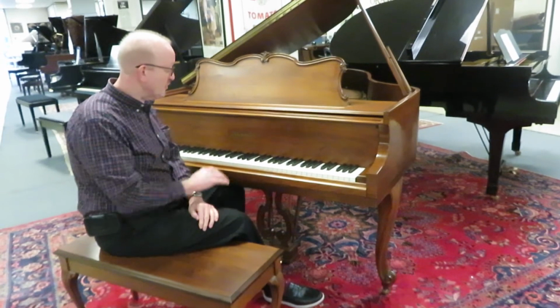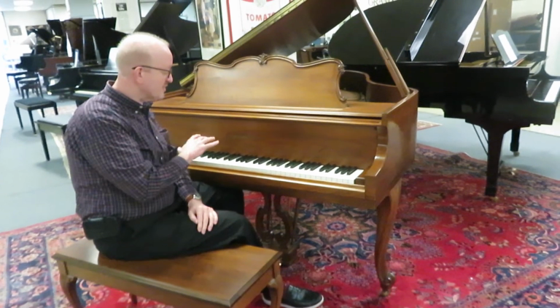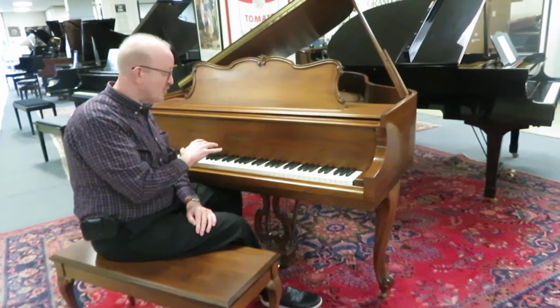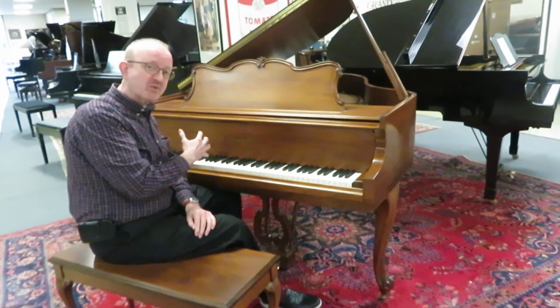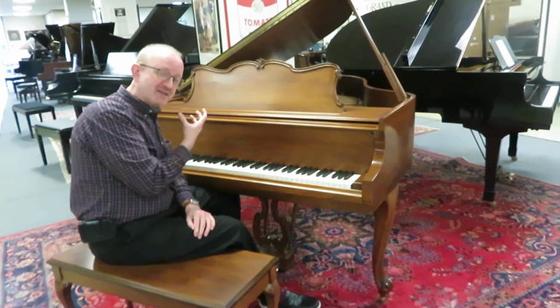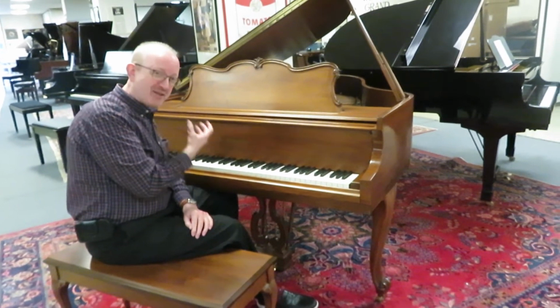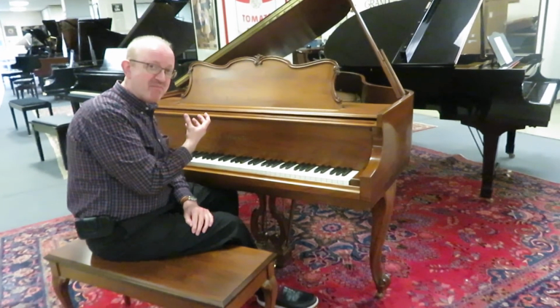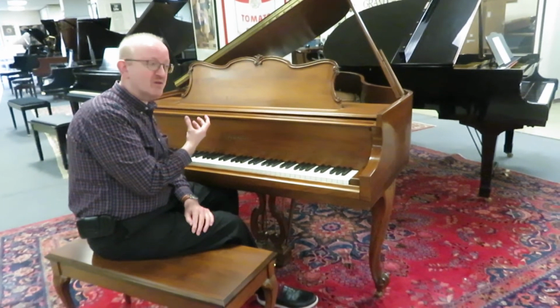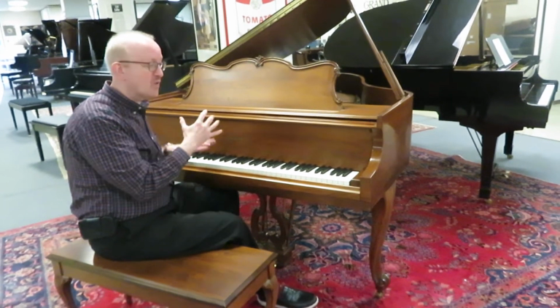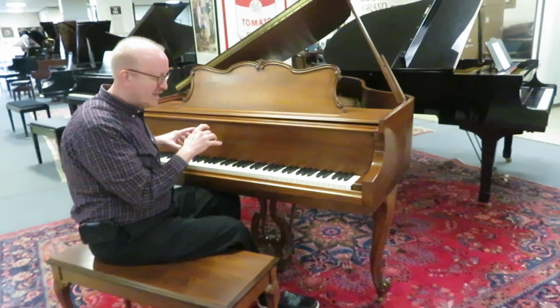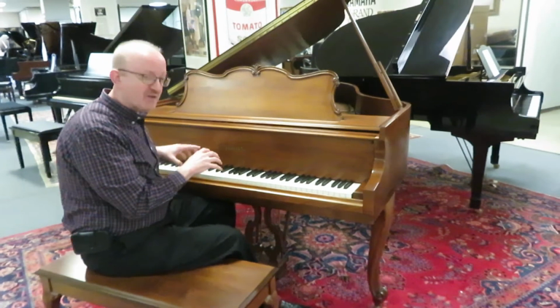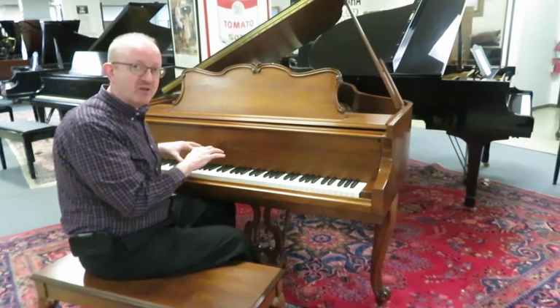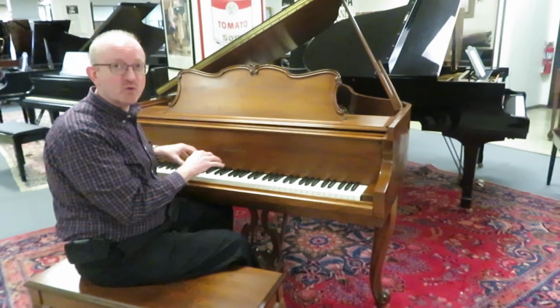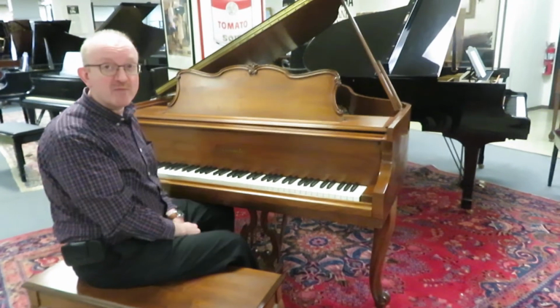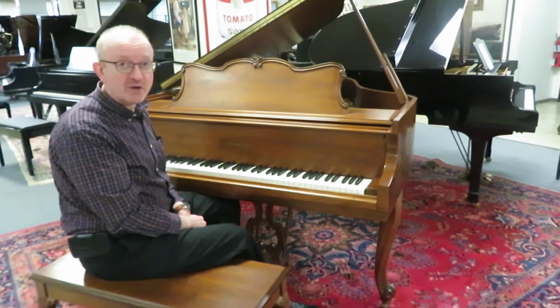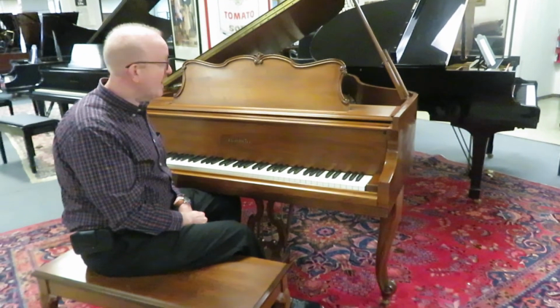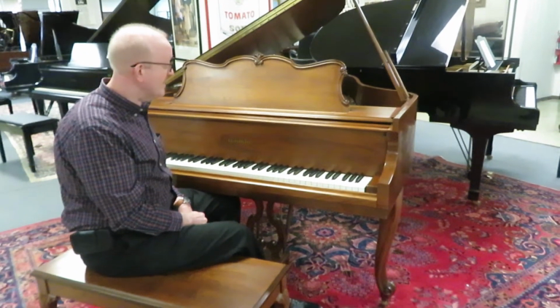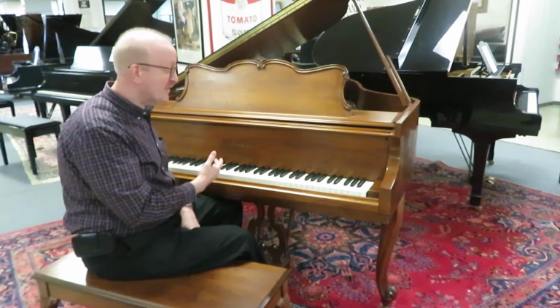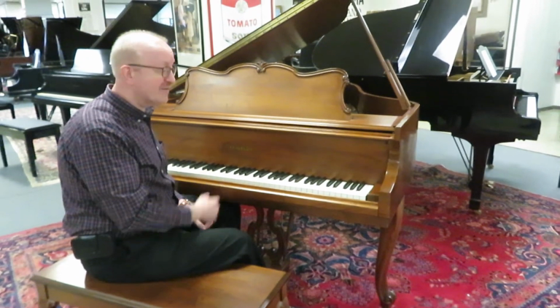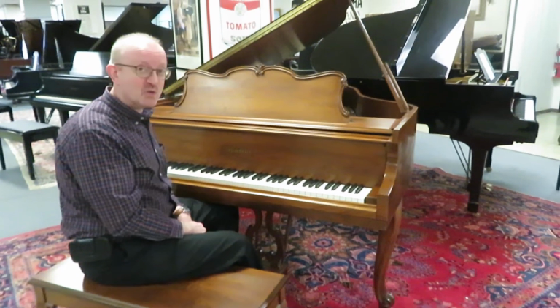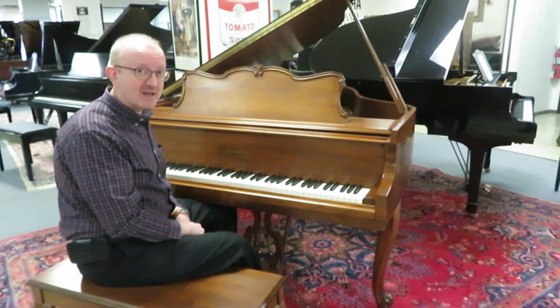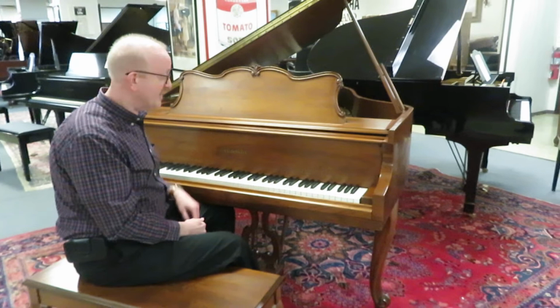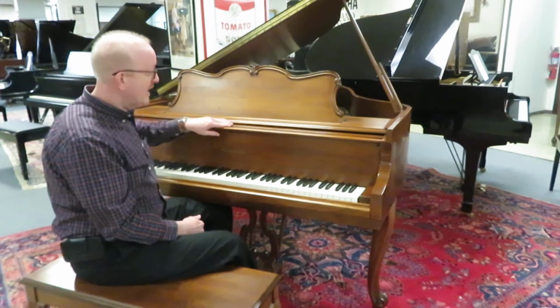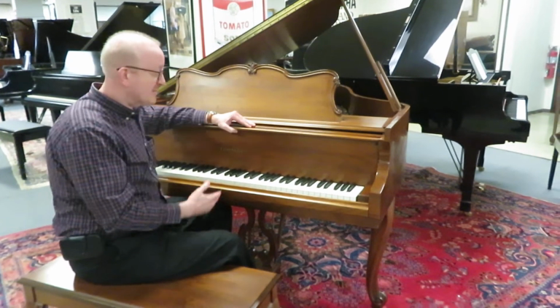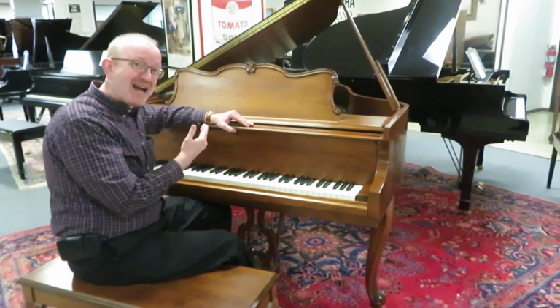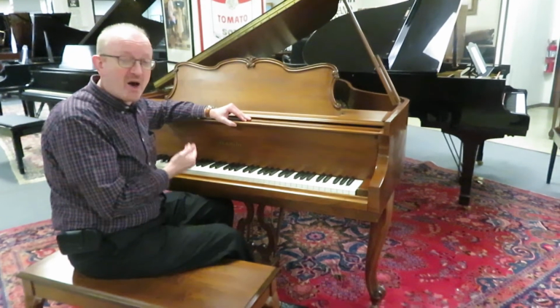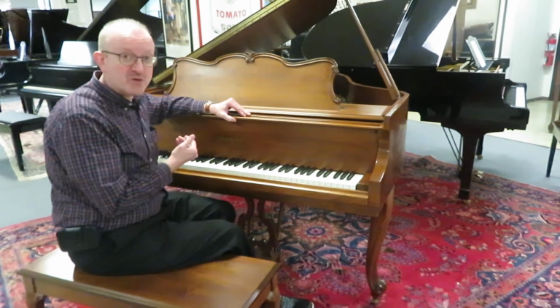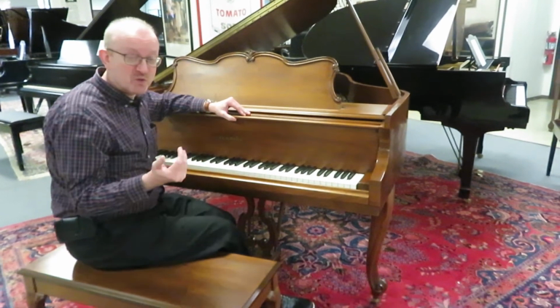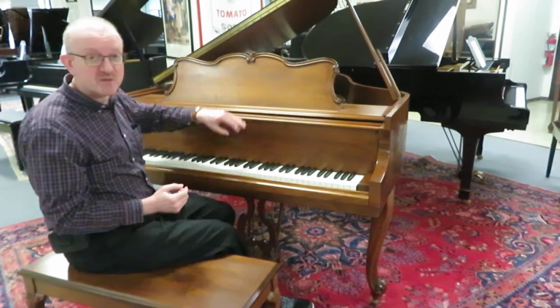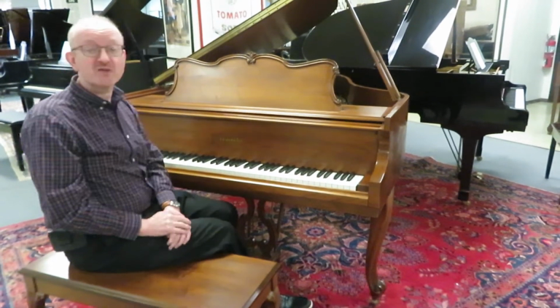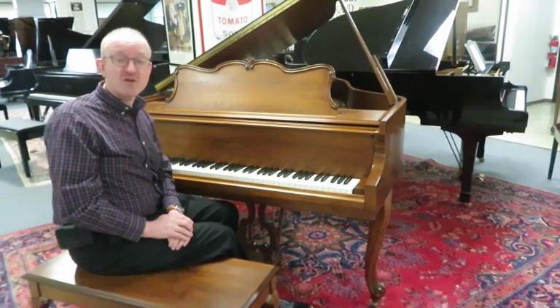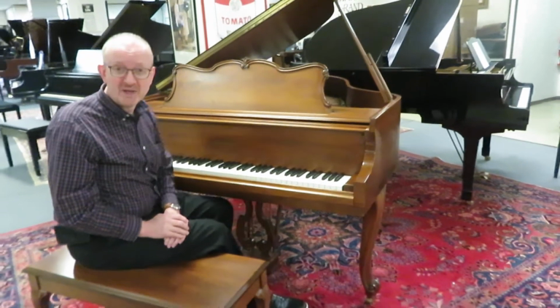It's just a real joy to play. It's got great feedback in the tone. It's a very playable keyboard — just very exquisite actually. This is a high quality instrument, and it is a BHA certified piano.